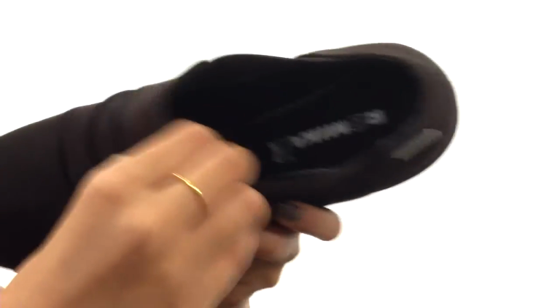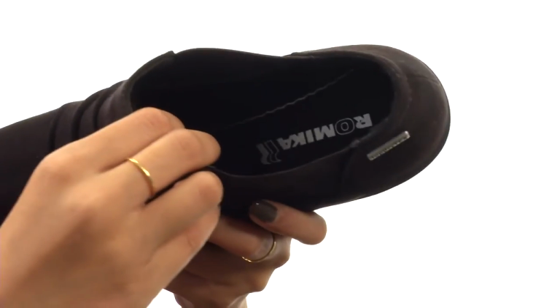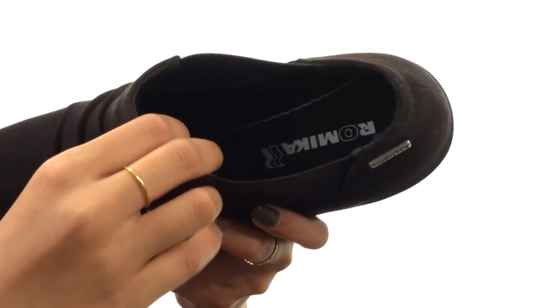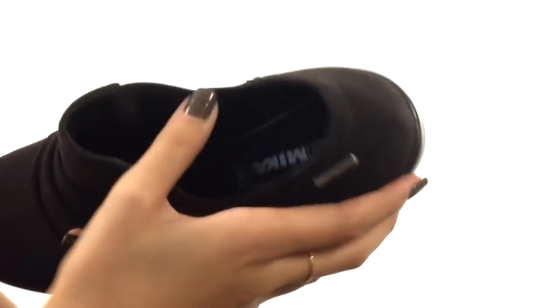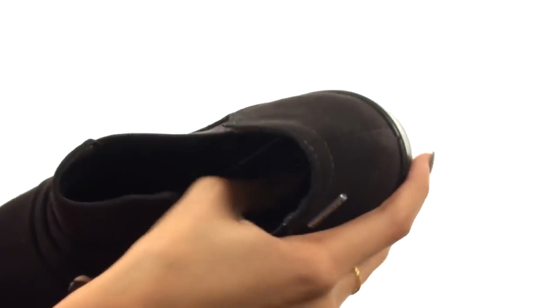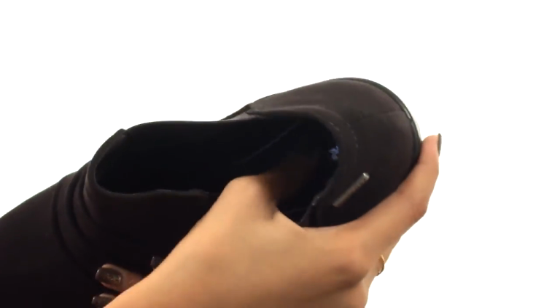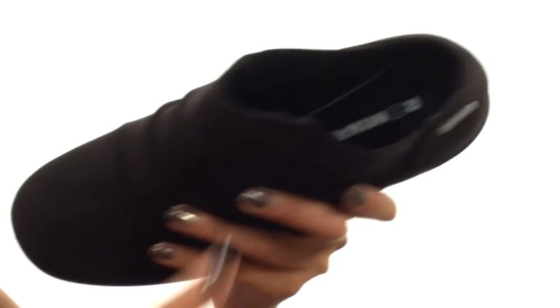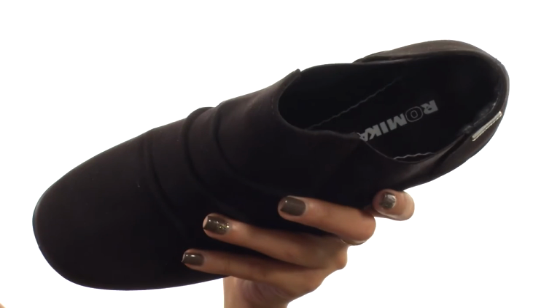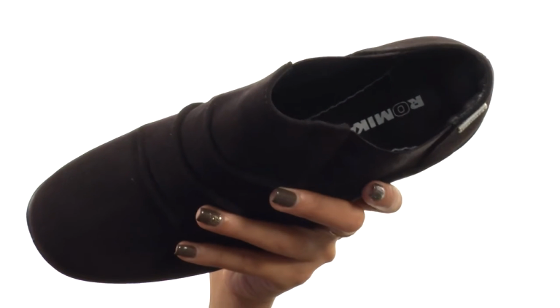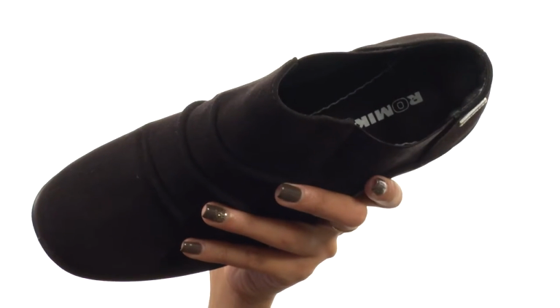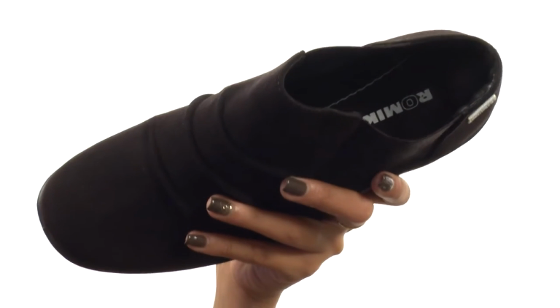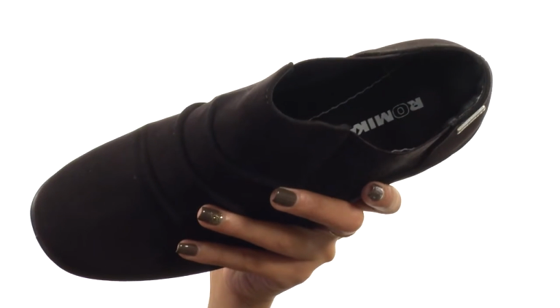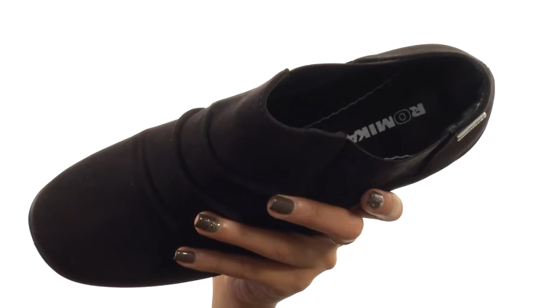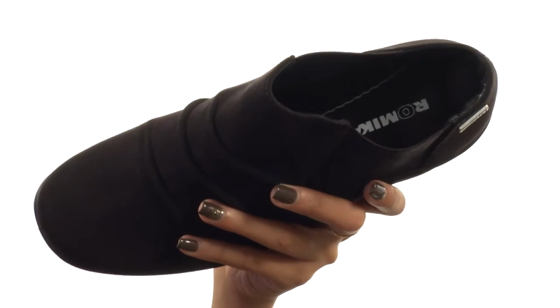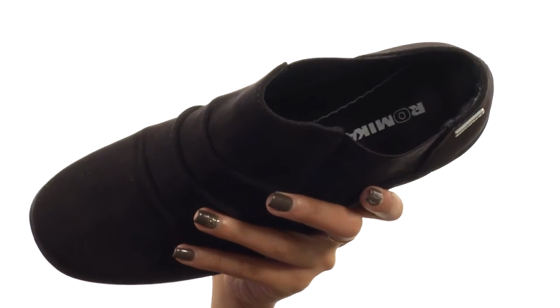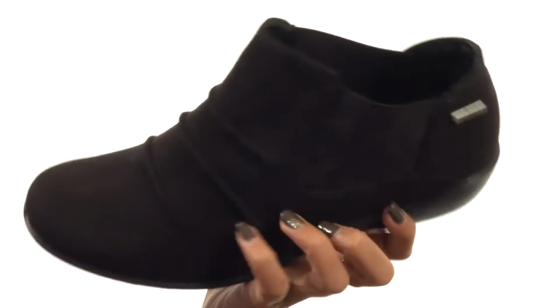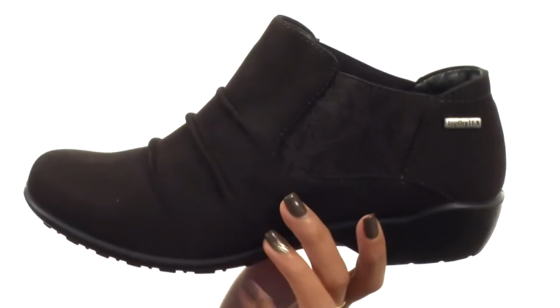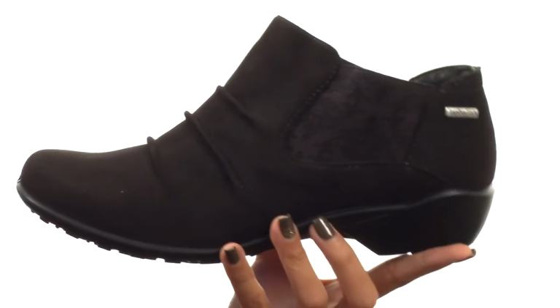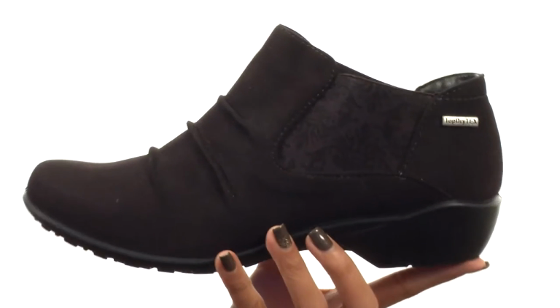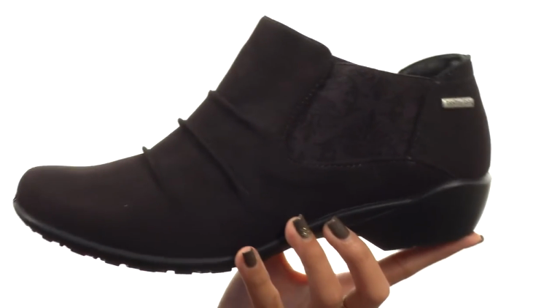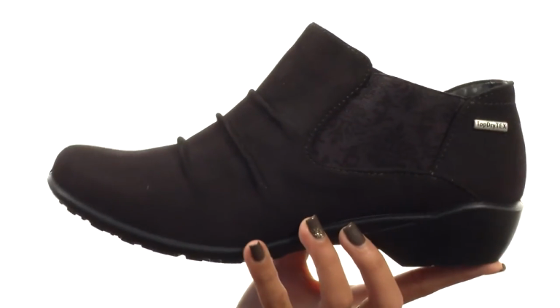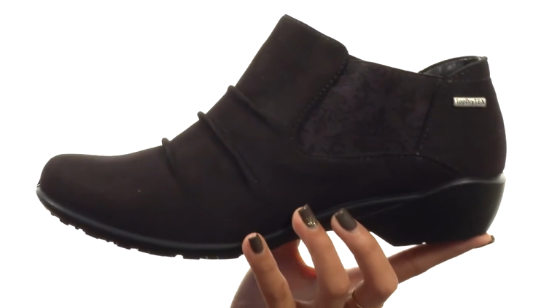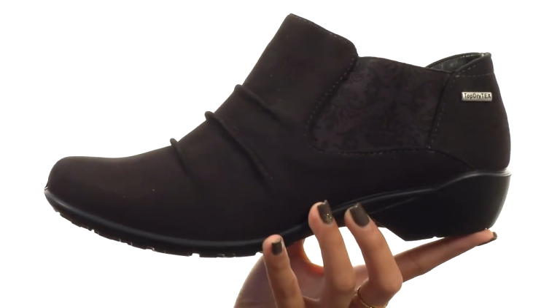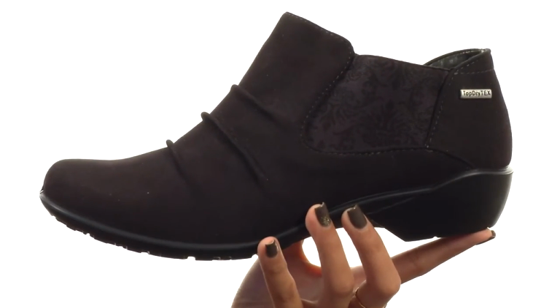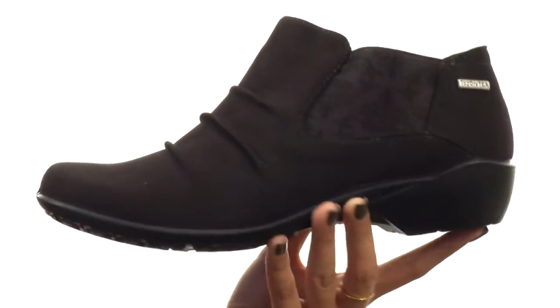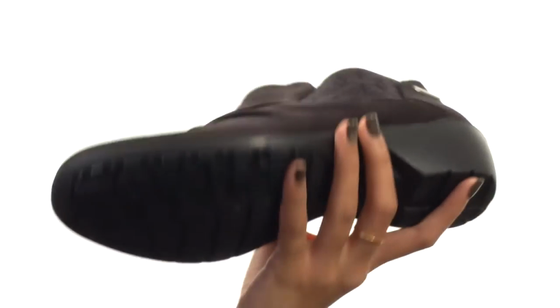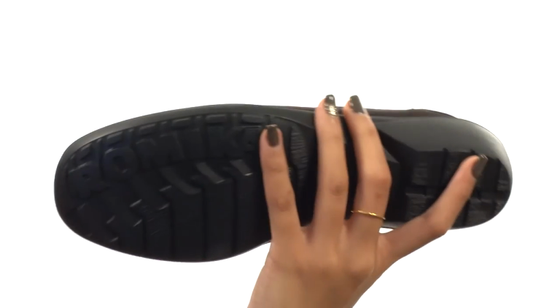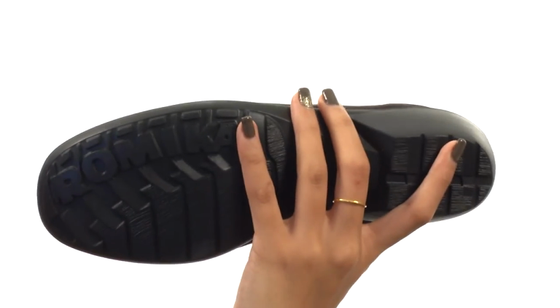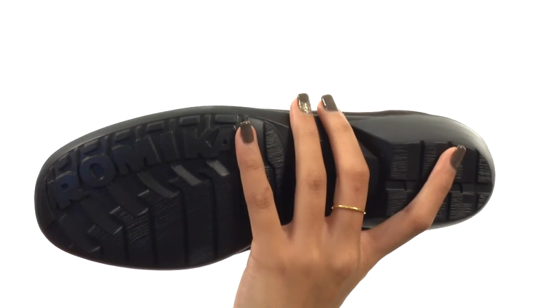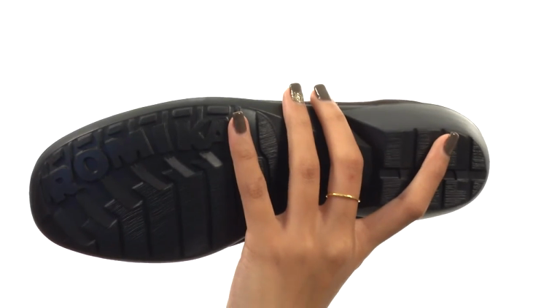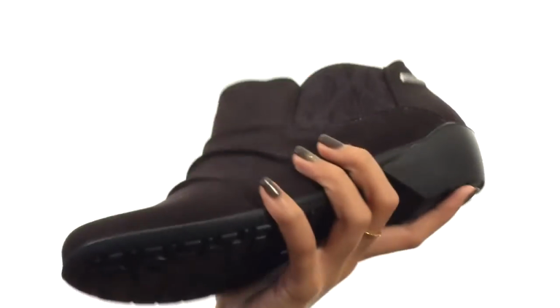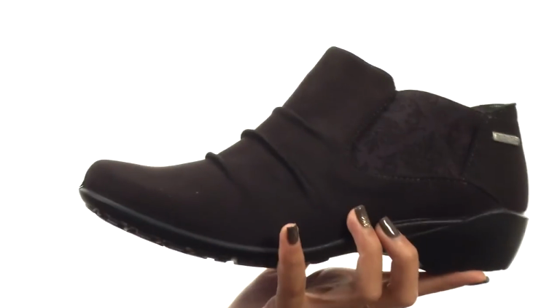Not only that, but we have this contoured footbed which is going to help keep you comfortable. However, it's also removable, so if you have your own custom orthotics that you really love, you can use them with this shoe. Everything sits atop a durable polyurethane outsole for a pleasurable walking experience.